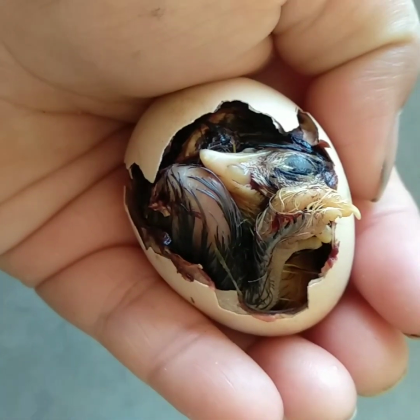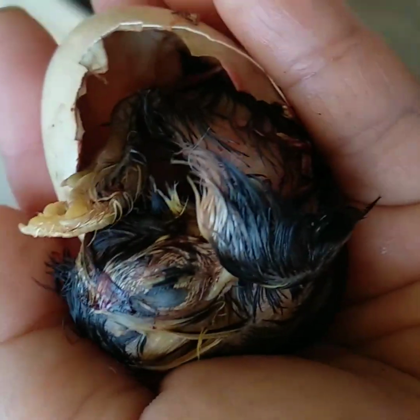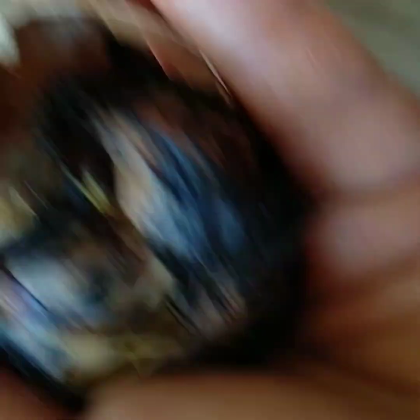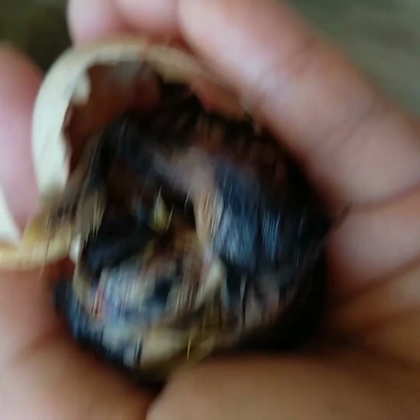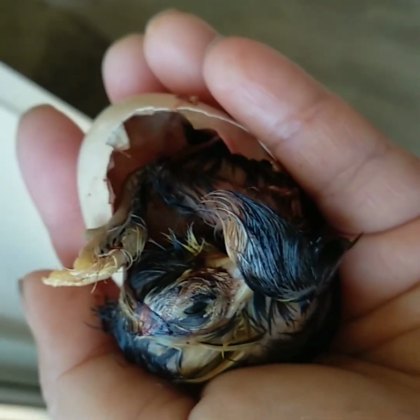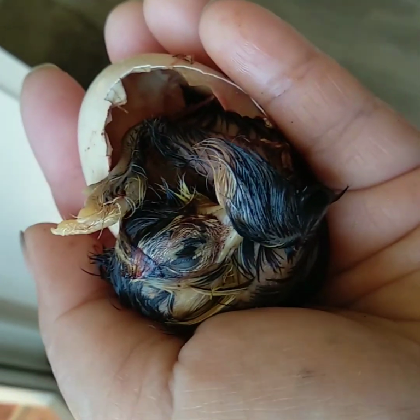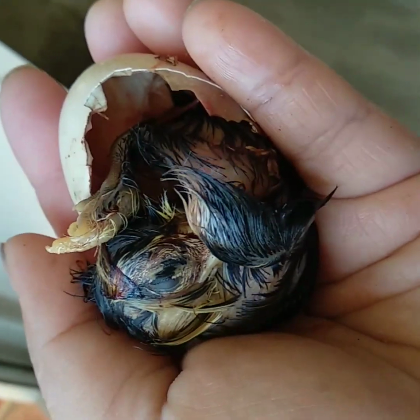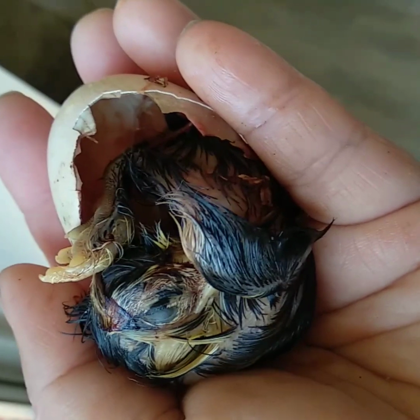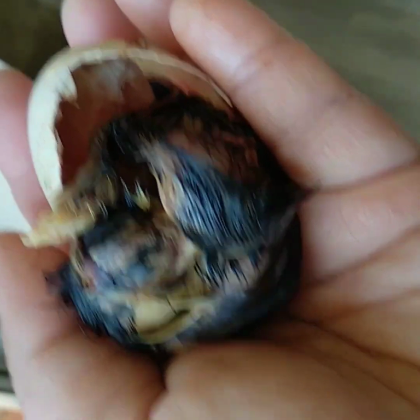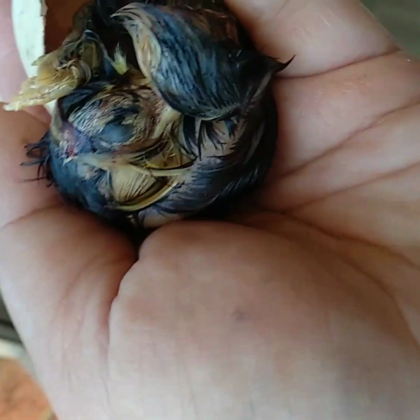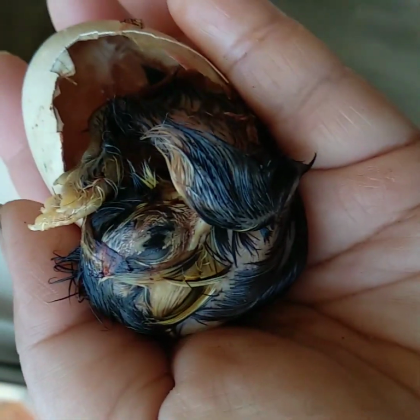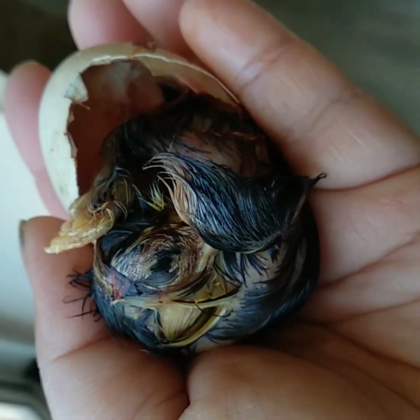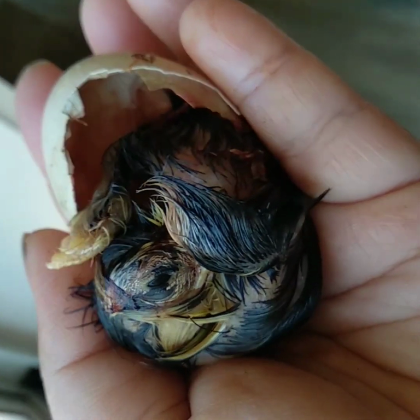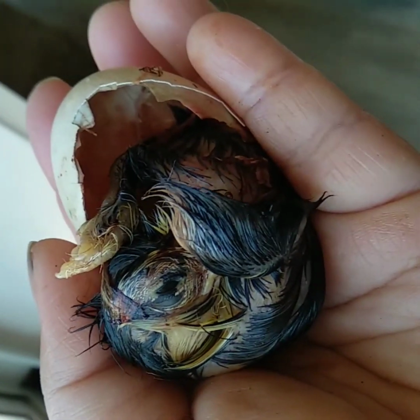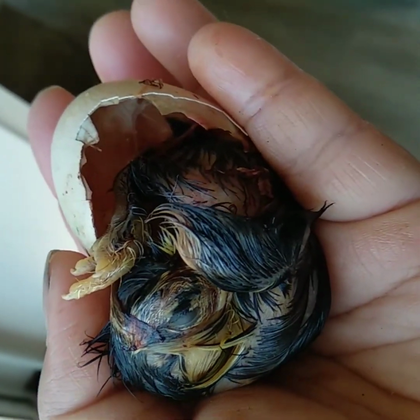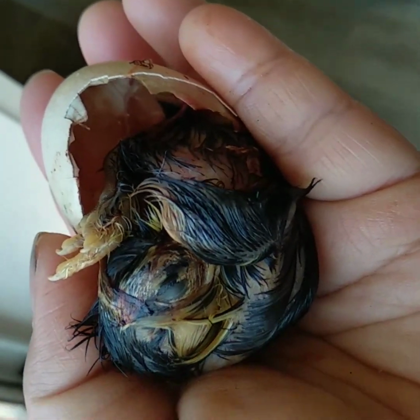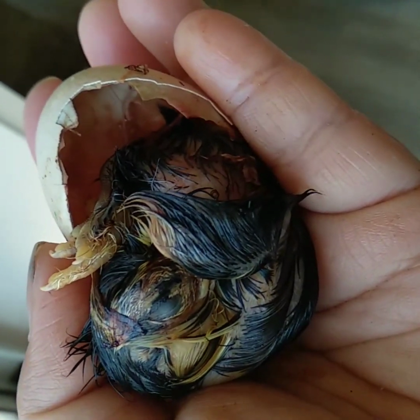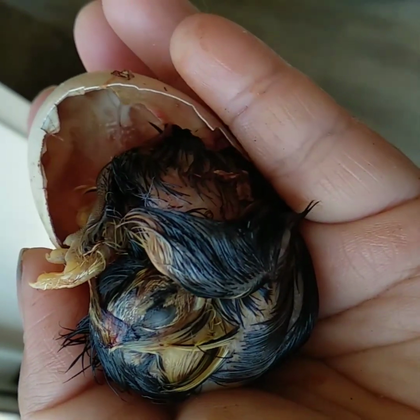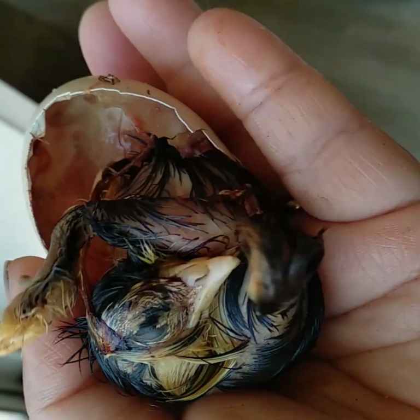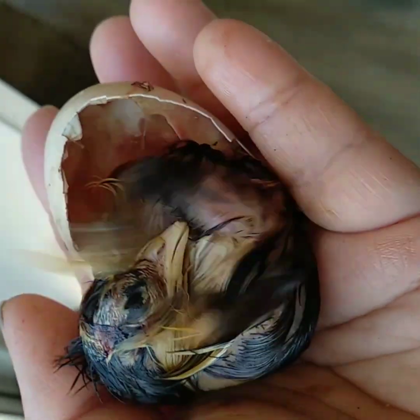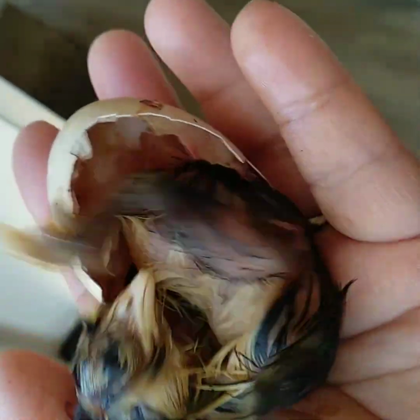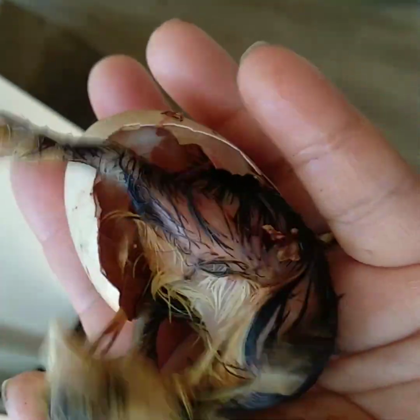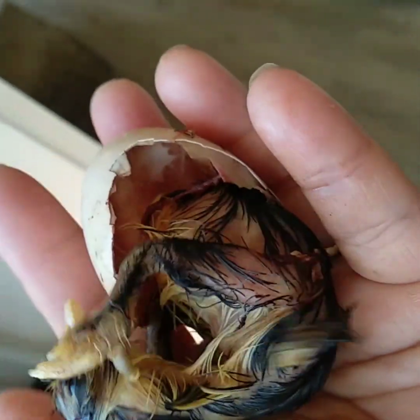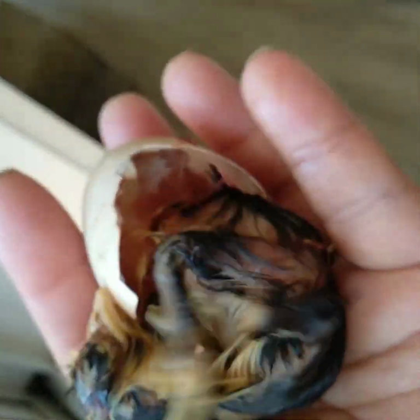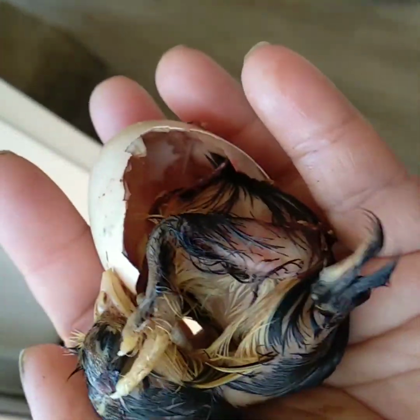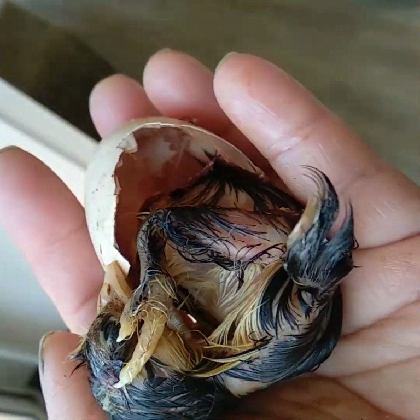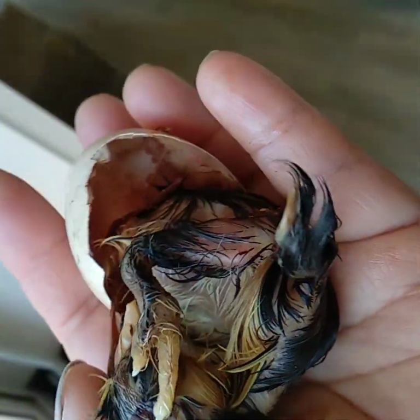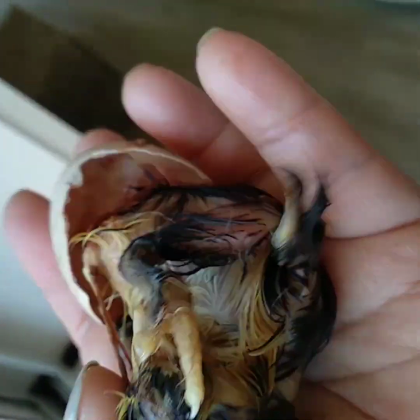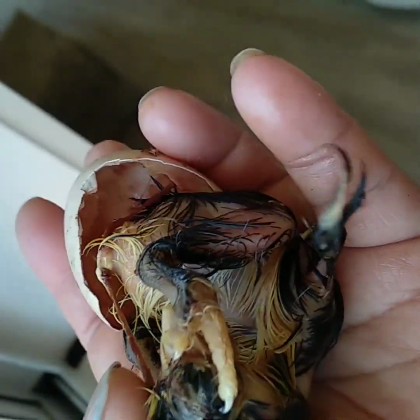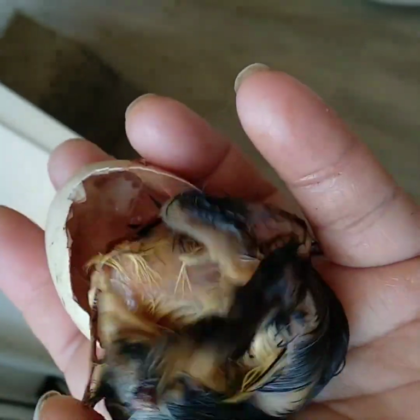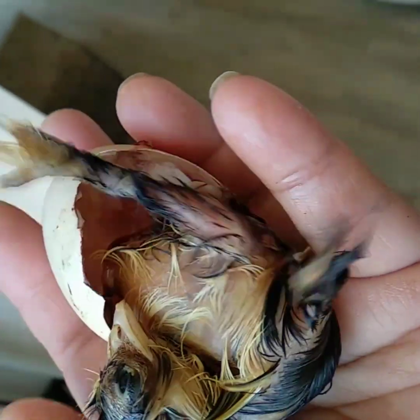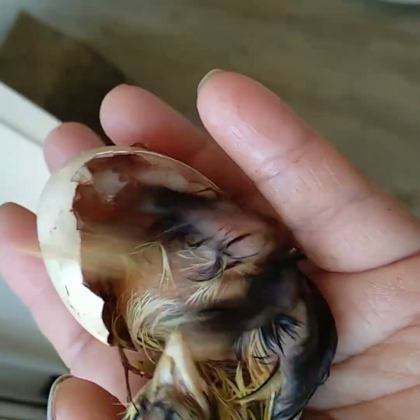So it looks like the chicken has pushed itself out. So that's pretty special. Yes, you're out! Welcome to the world!